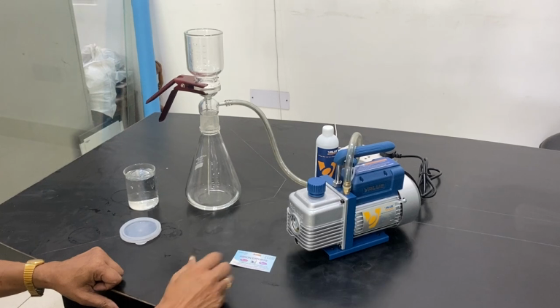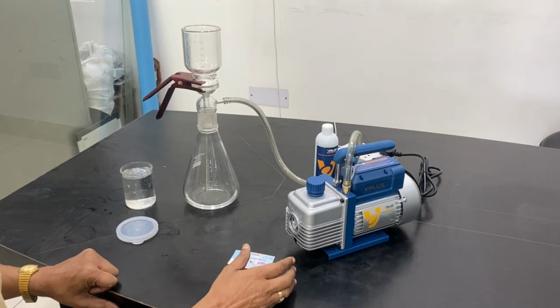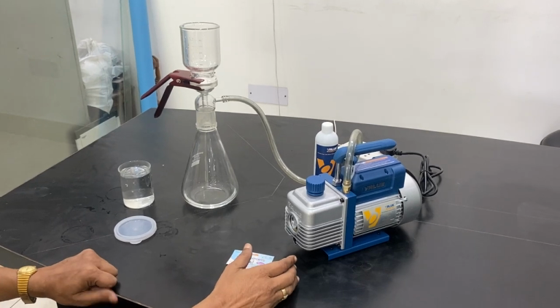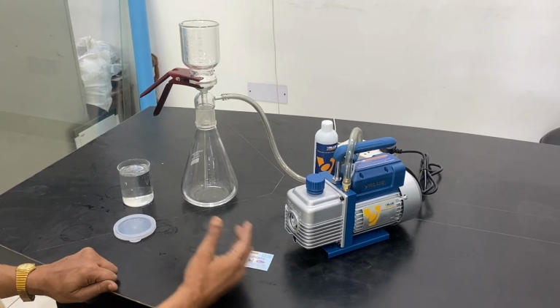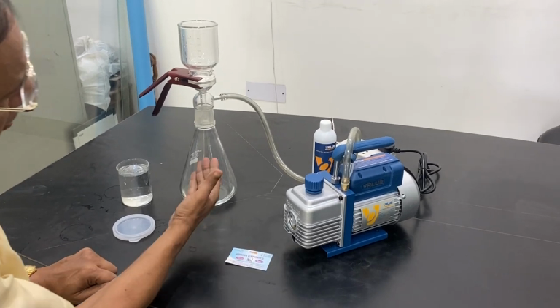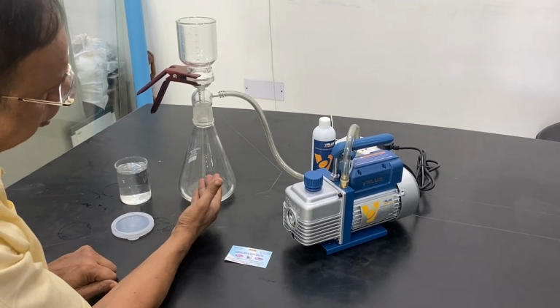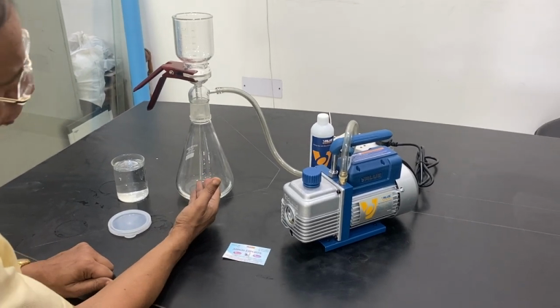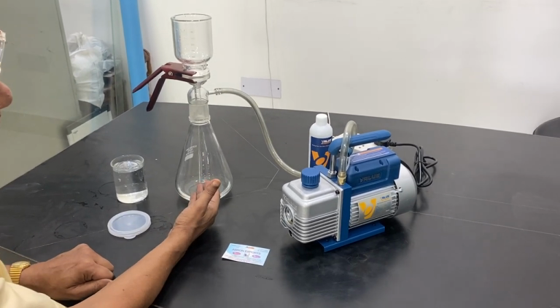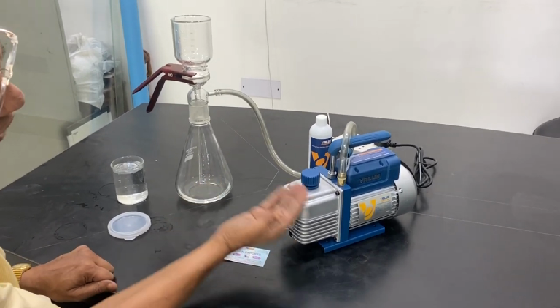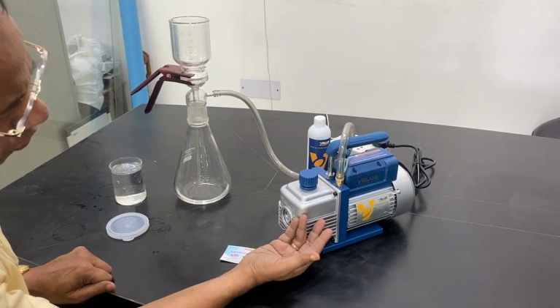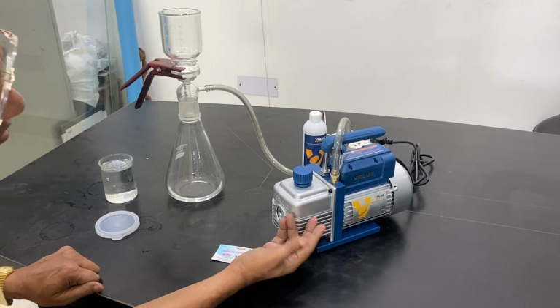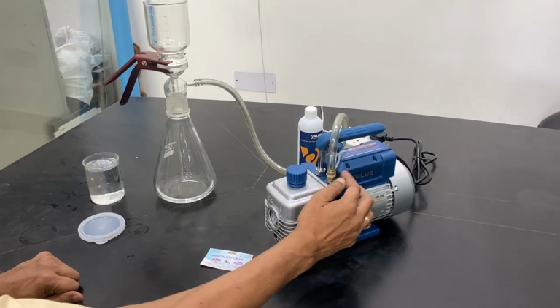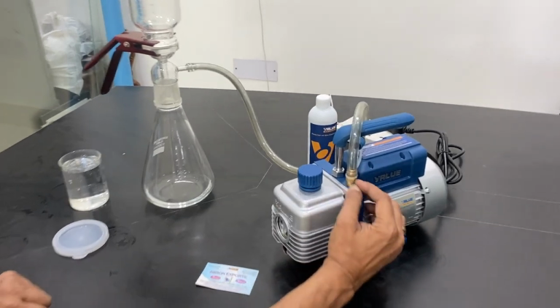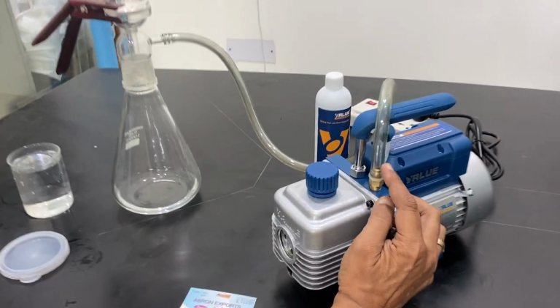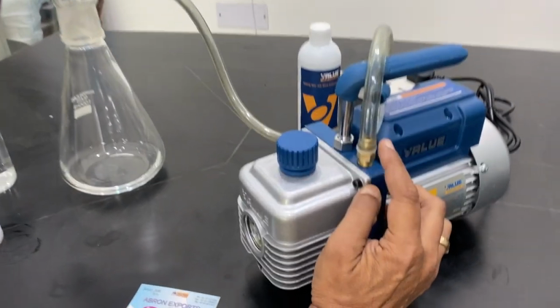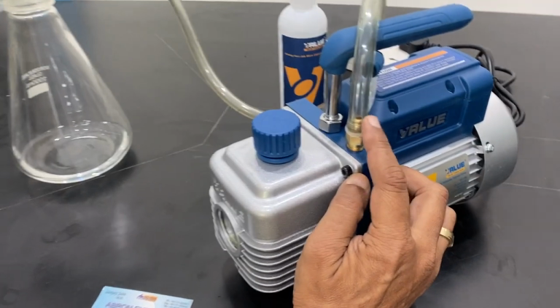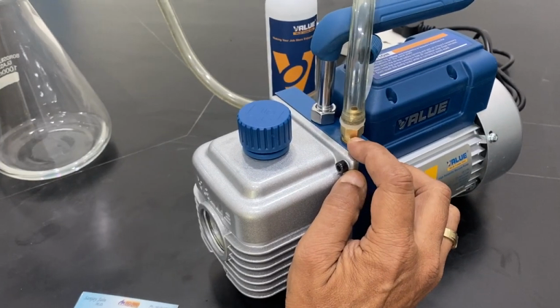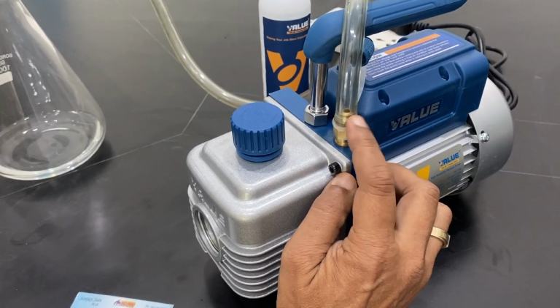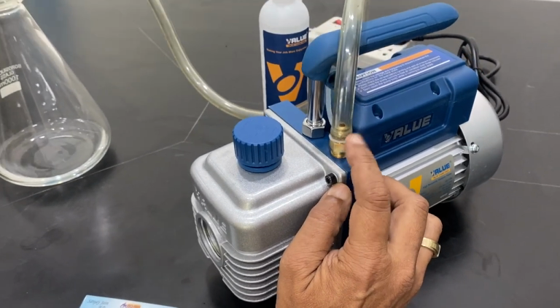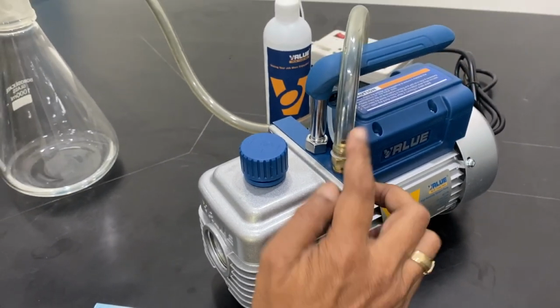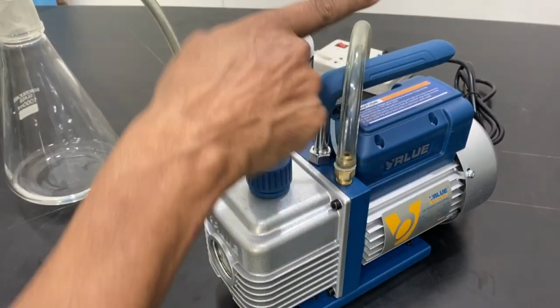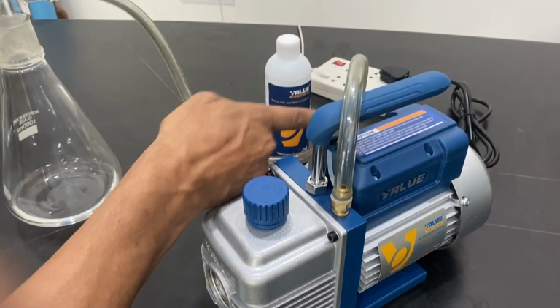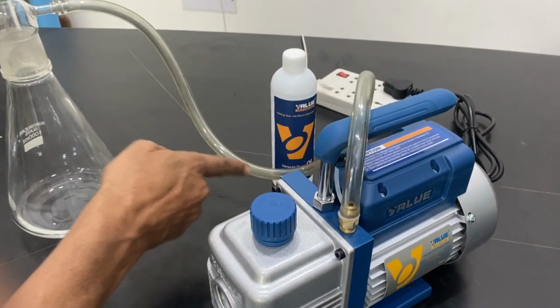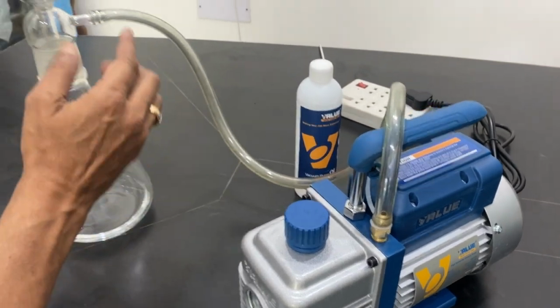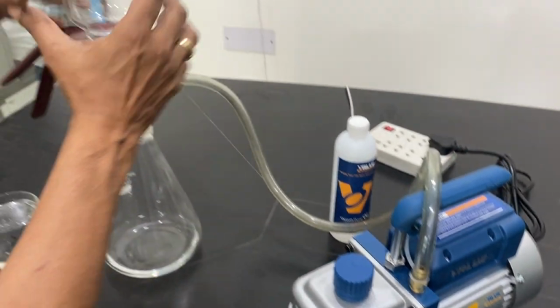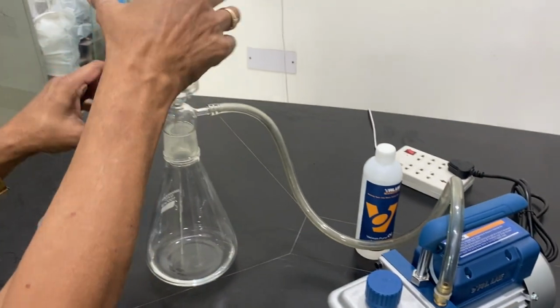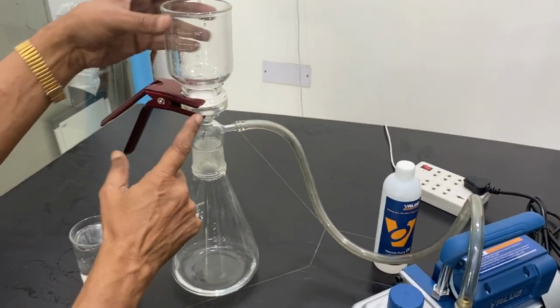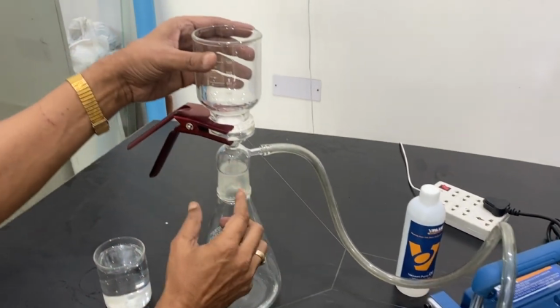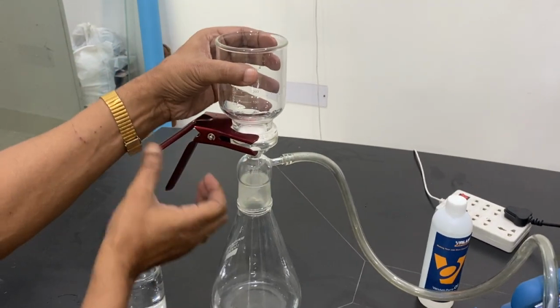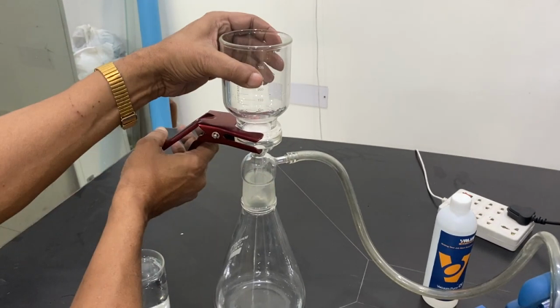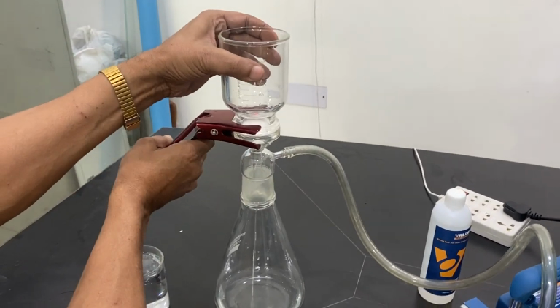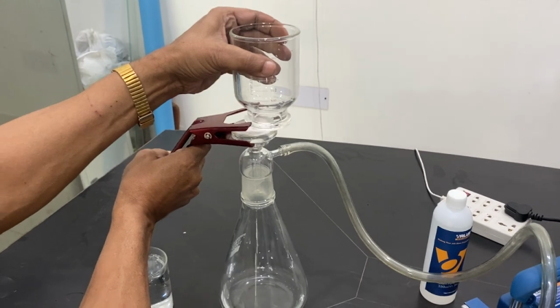Today I will tell you how to do the mini core filtration setup and attach it to the vacuum pump. This is a pump where it takes the air inside, so it is to be attached. A rubber tube is to be attached to this point, and there is a porous disc plate — you have to open it.